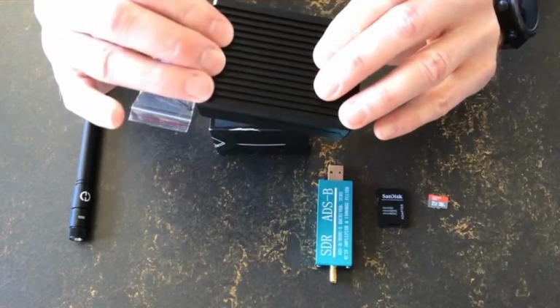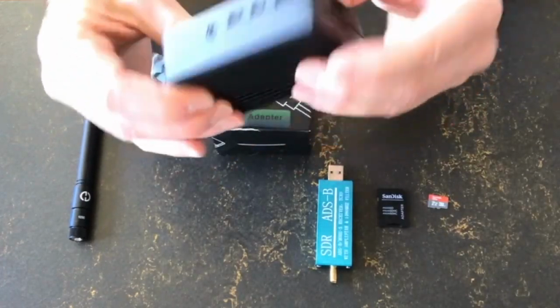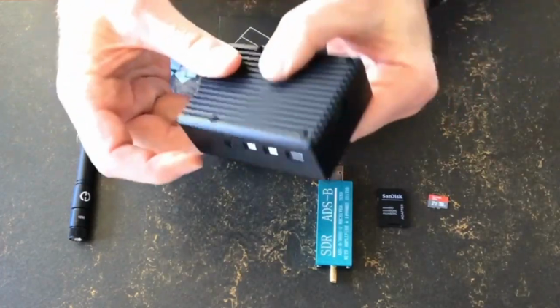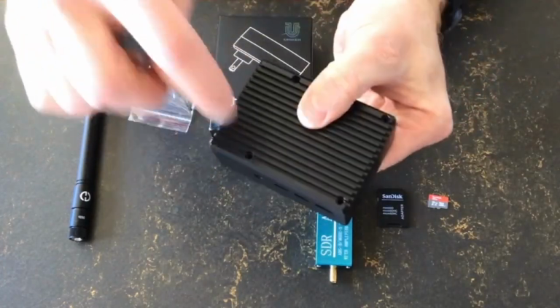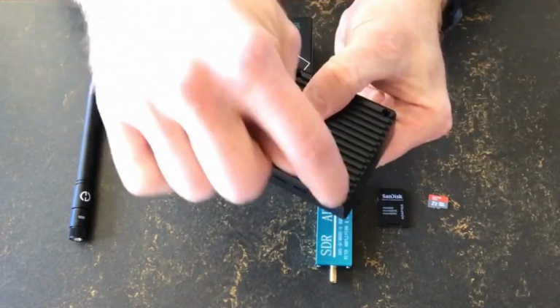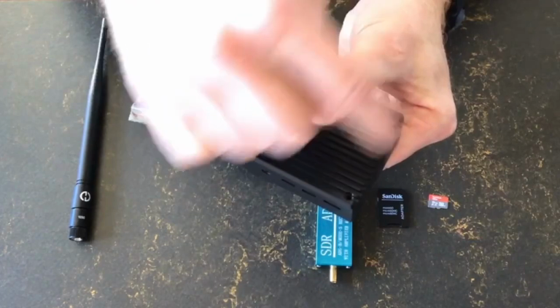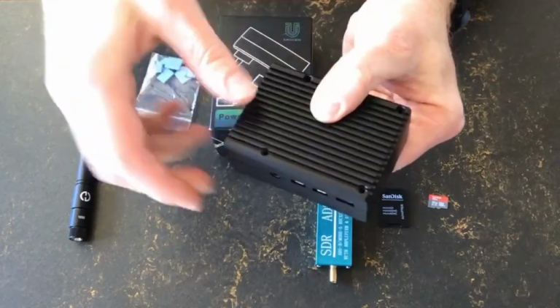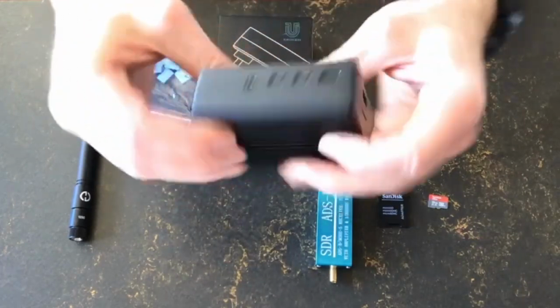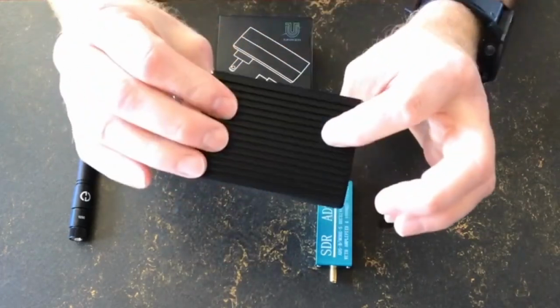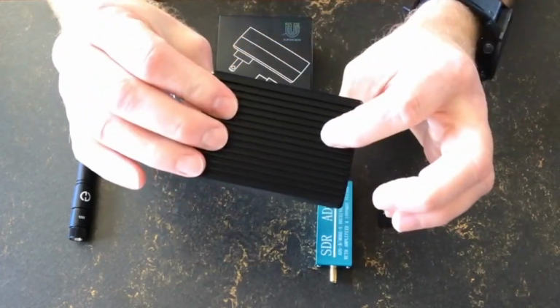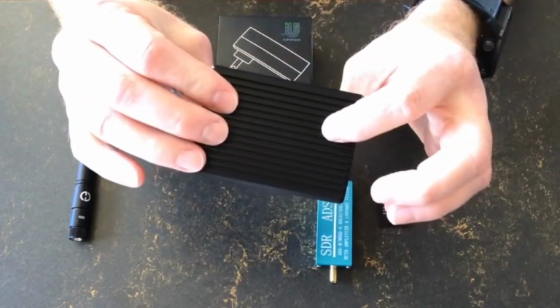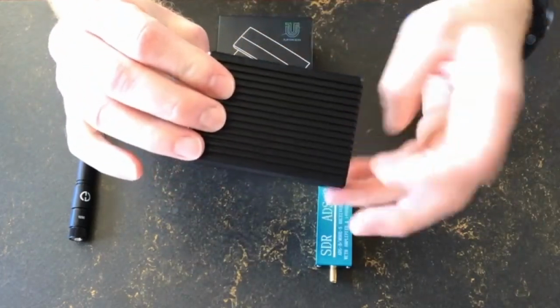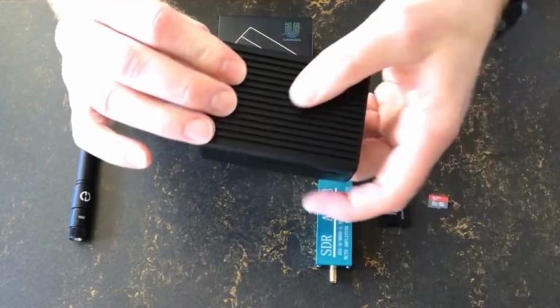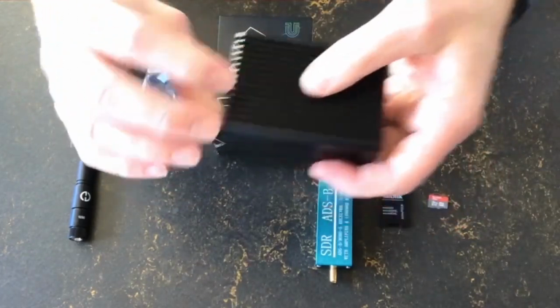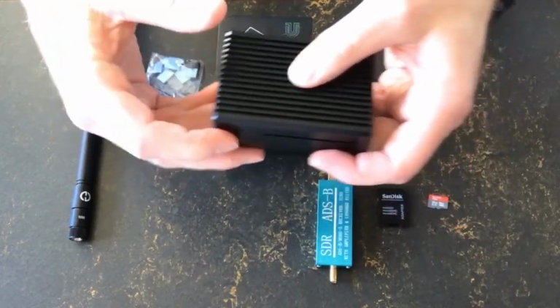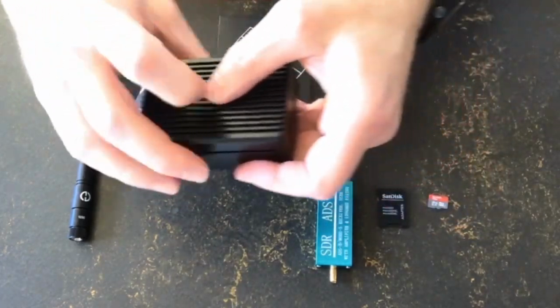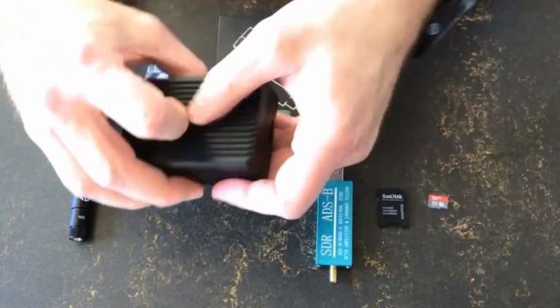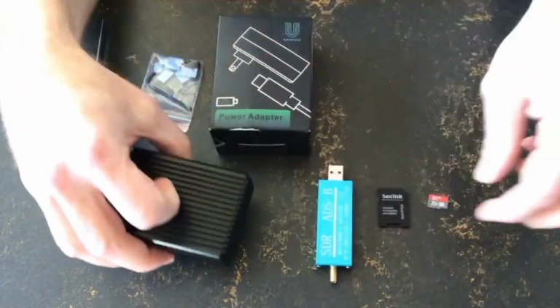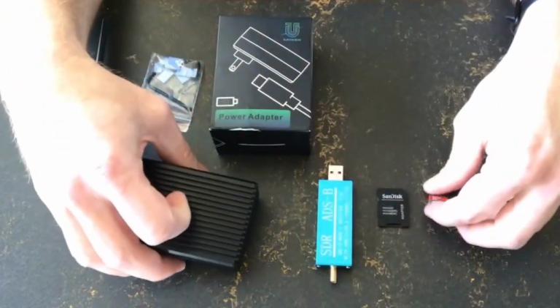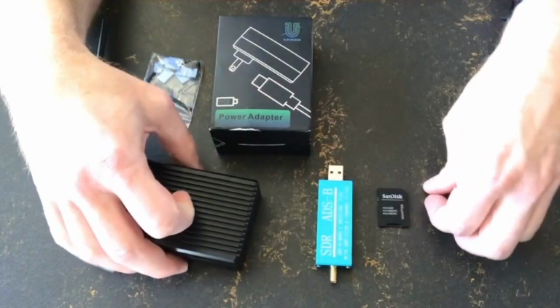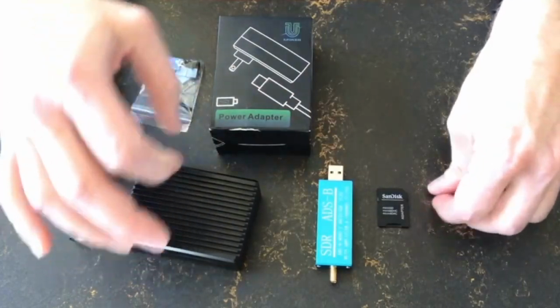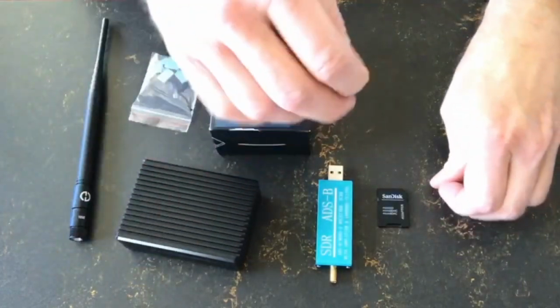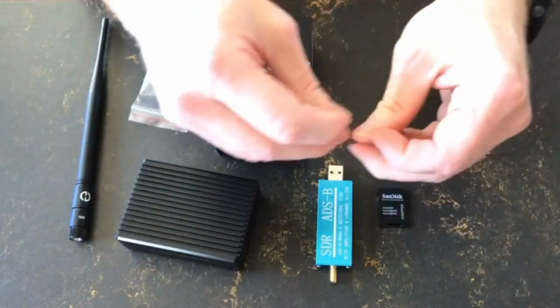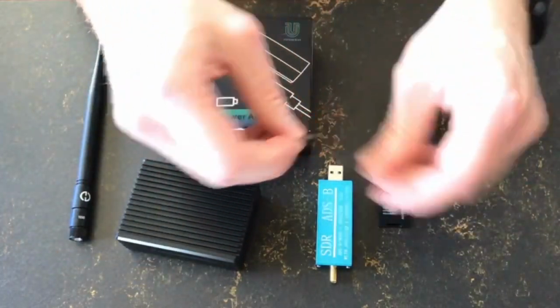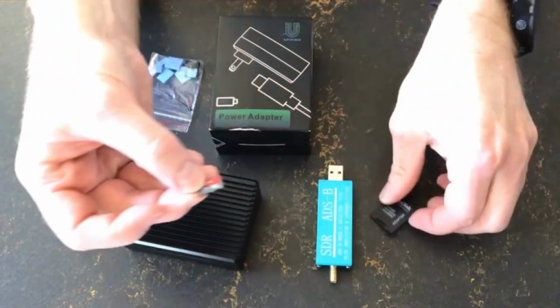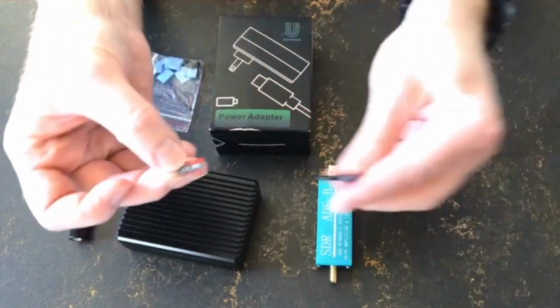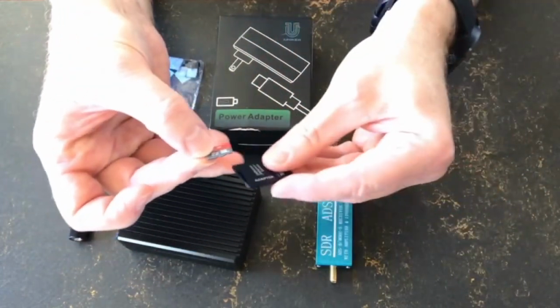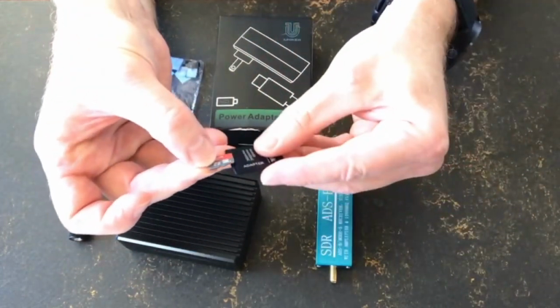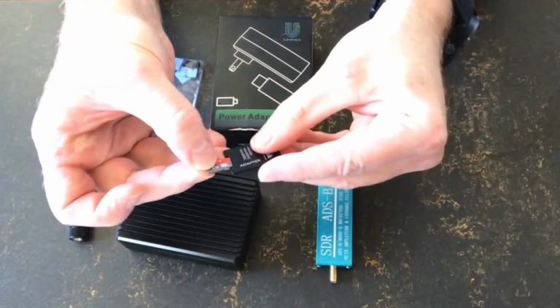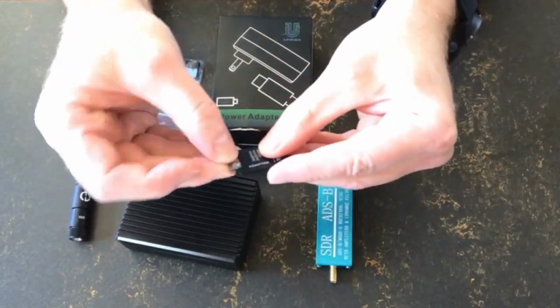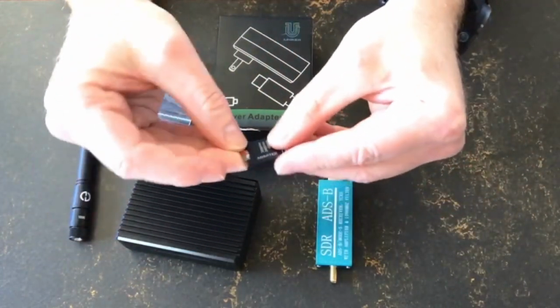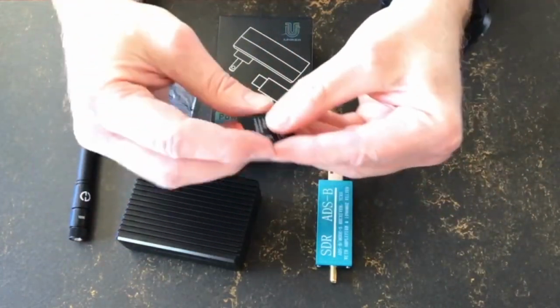The Pi itself just fits into the base of the housing. You add the top — it all fits smoothly together. You use the little screws and screw it all together, and there you have your Pi in its little box.